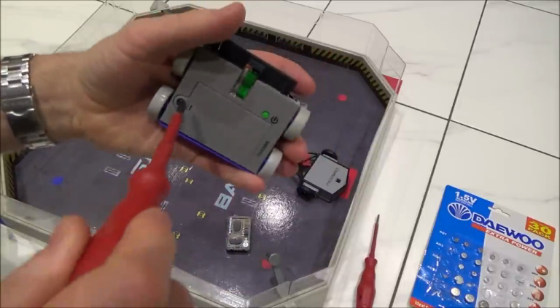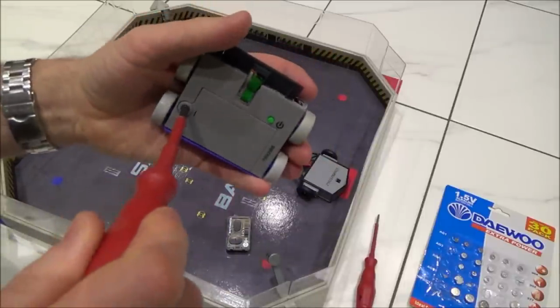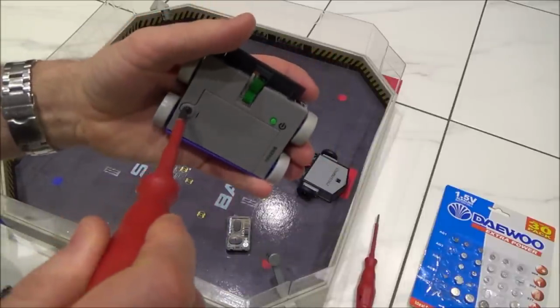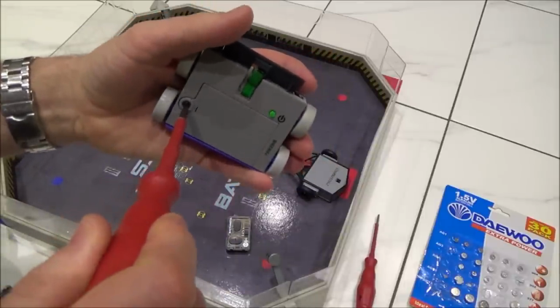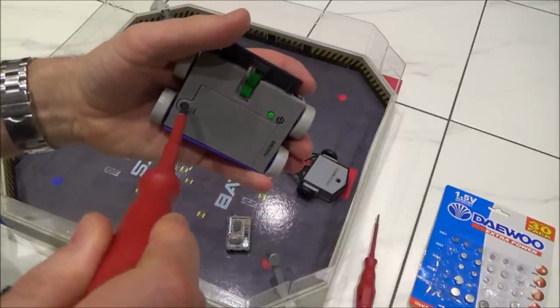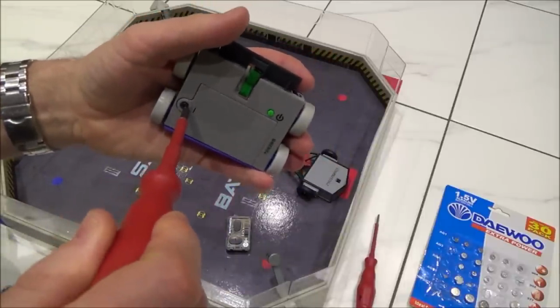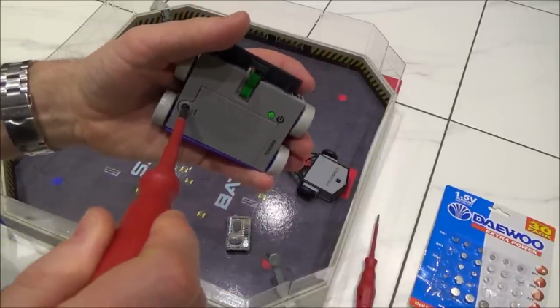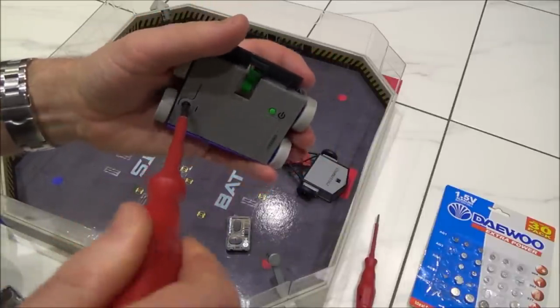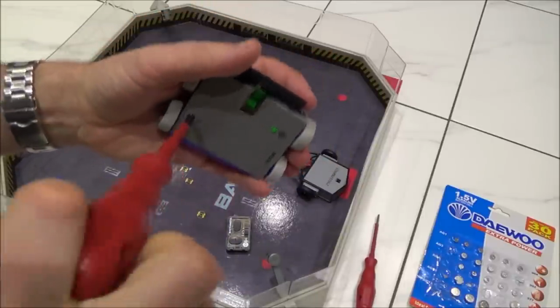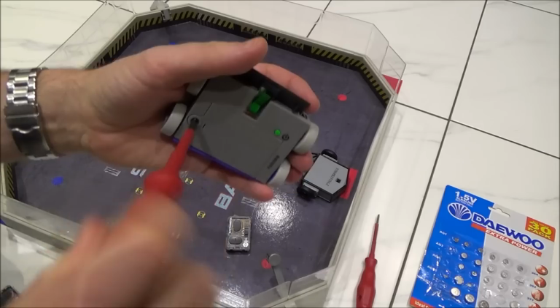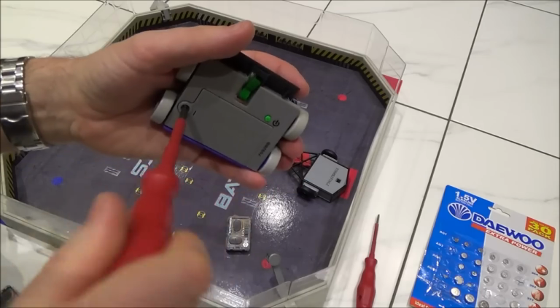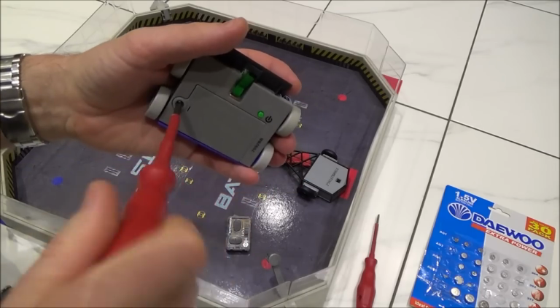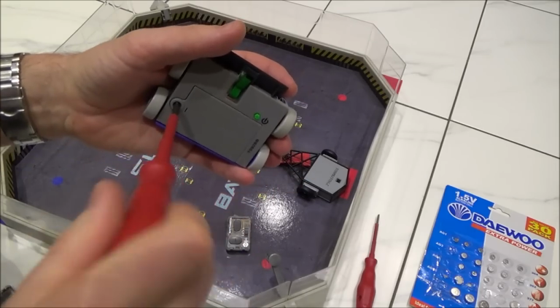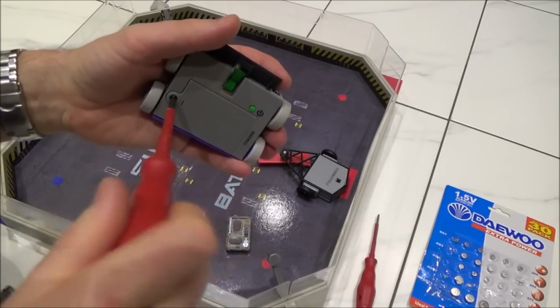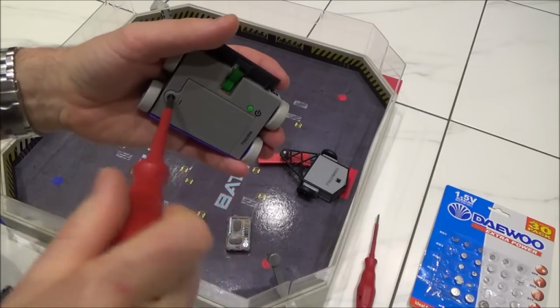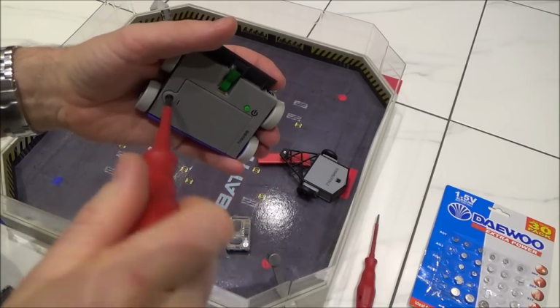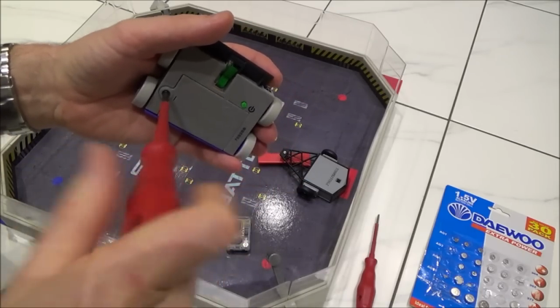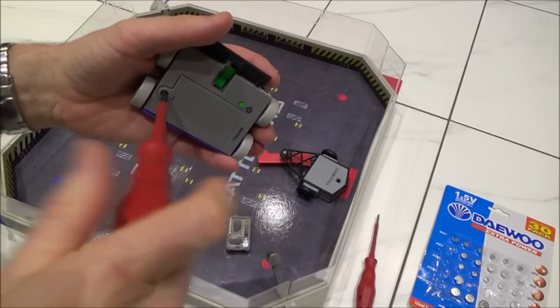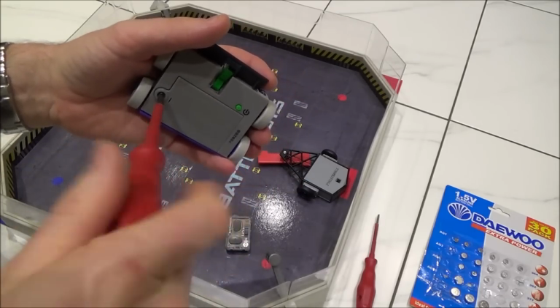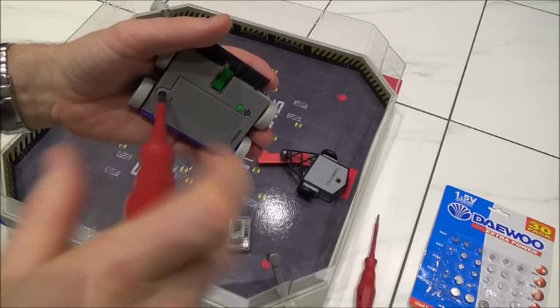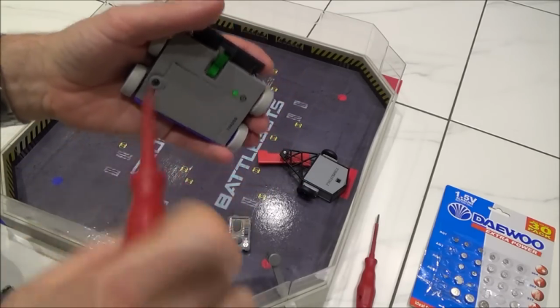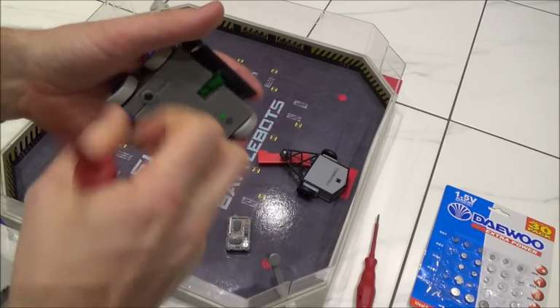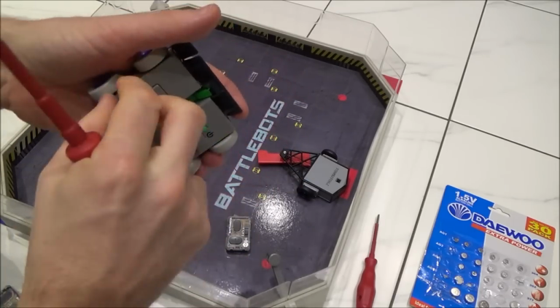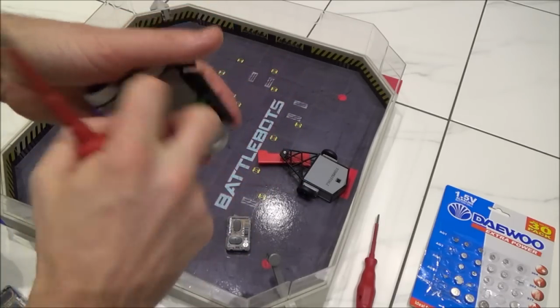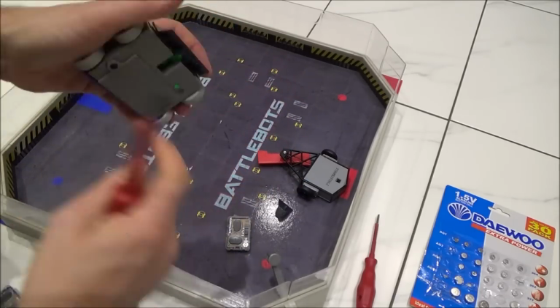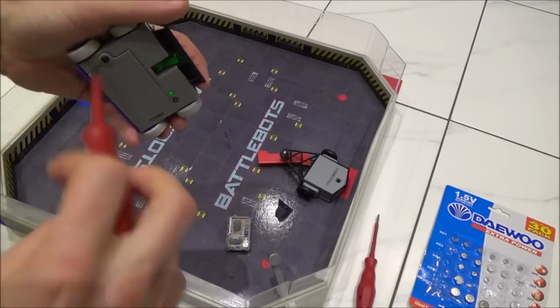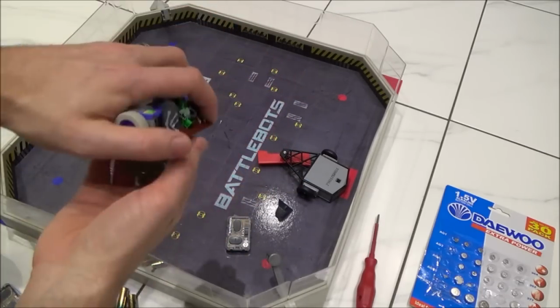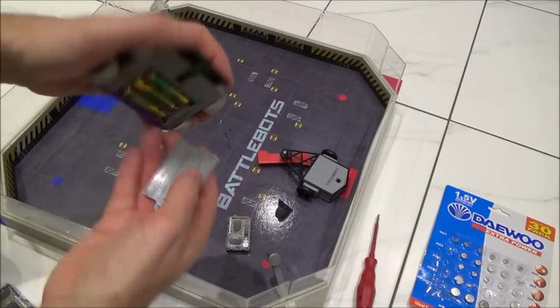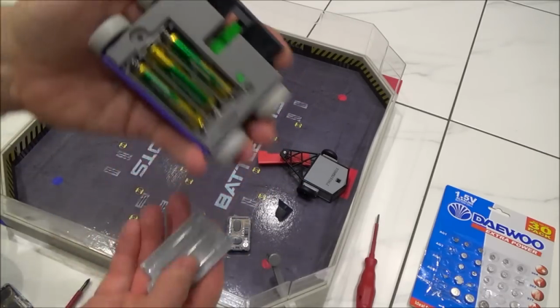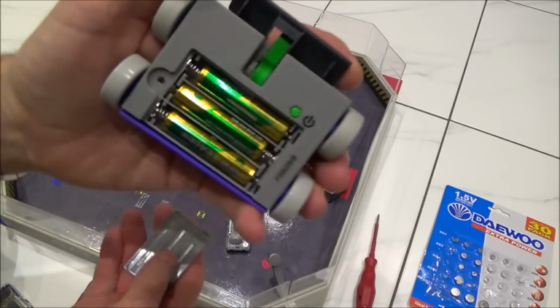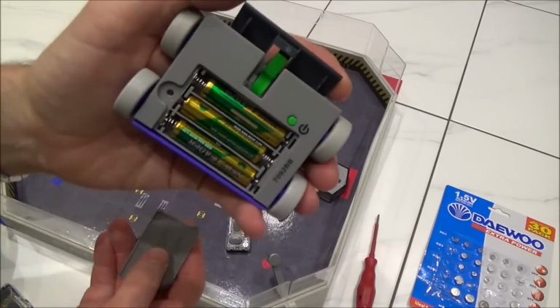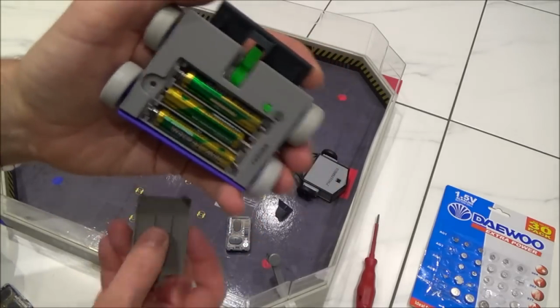The process is exactly the same on the other vehicle over here. Again, if you have a look inside you will just see the three AAA batteries like so.